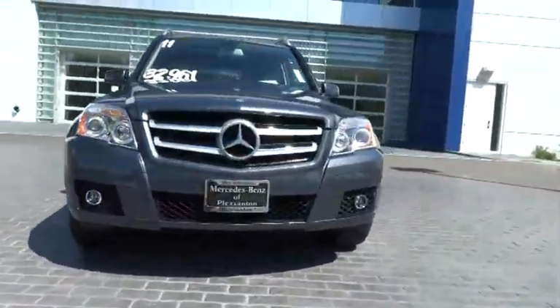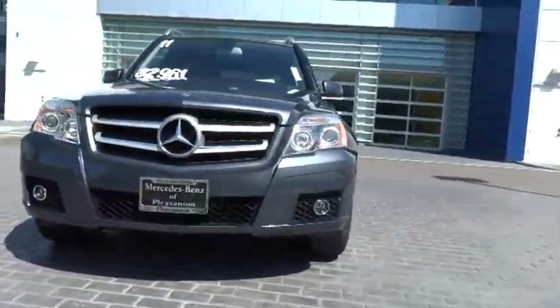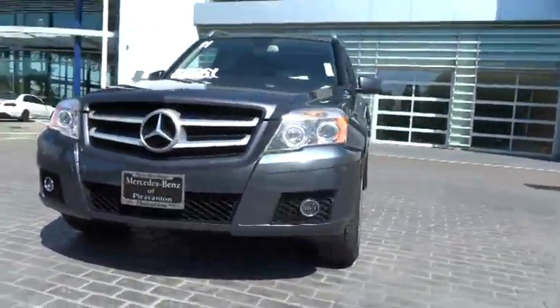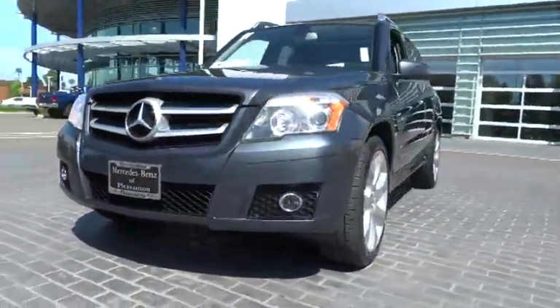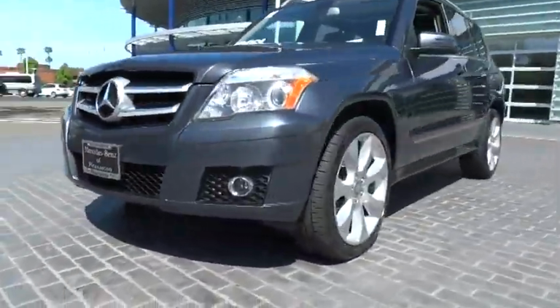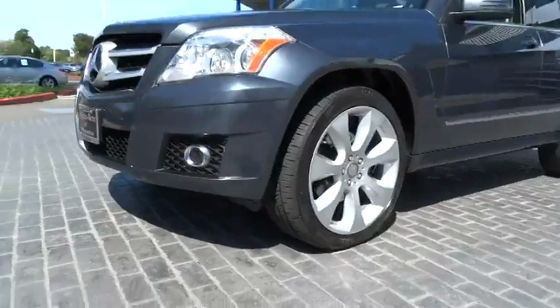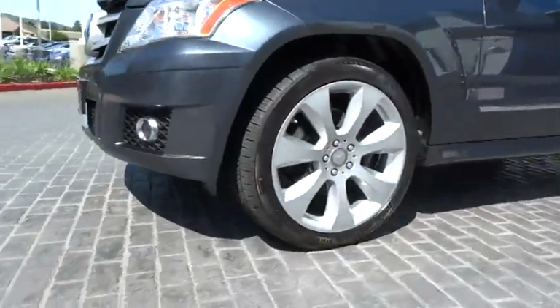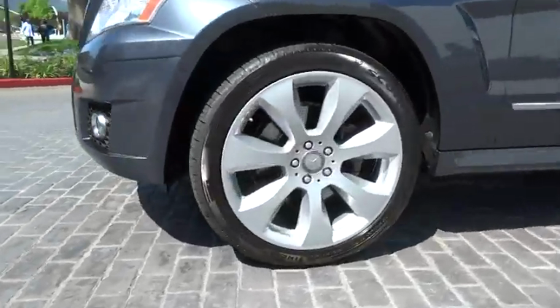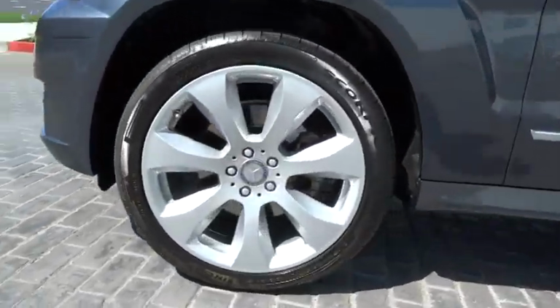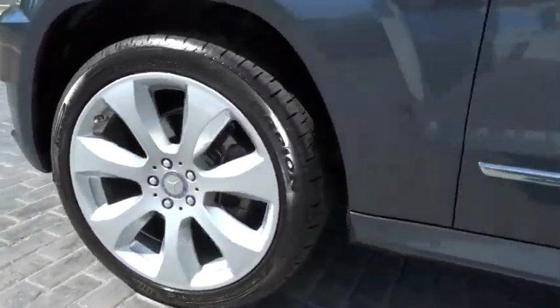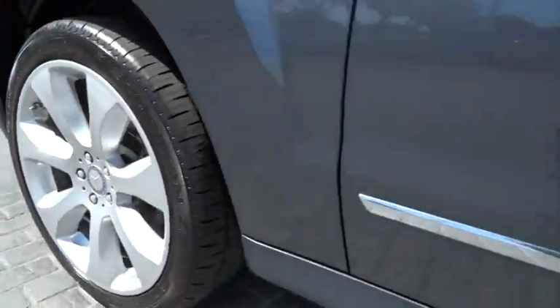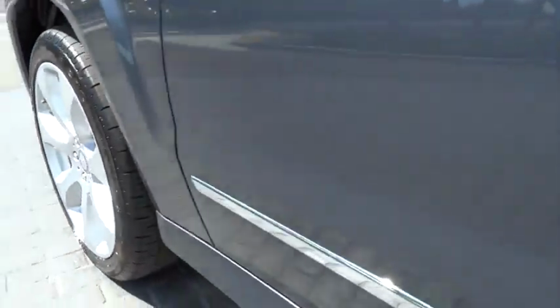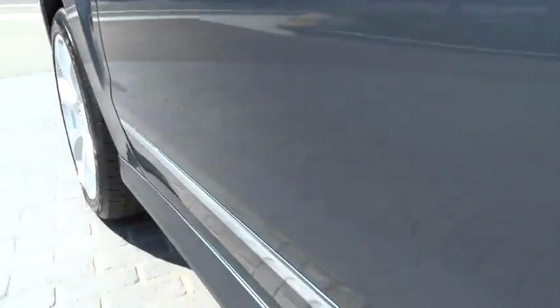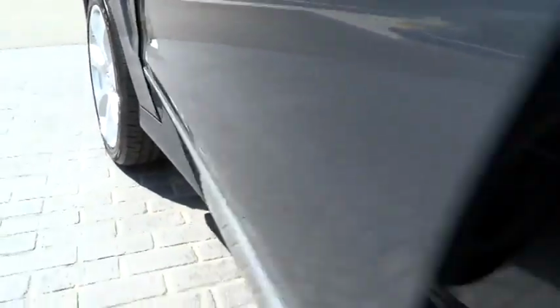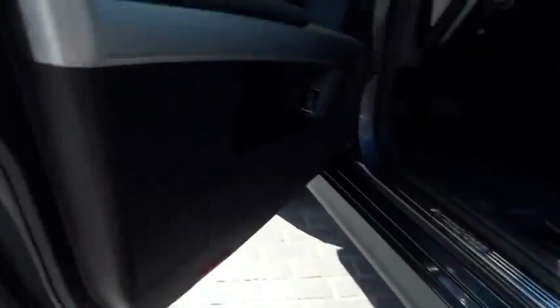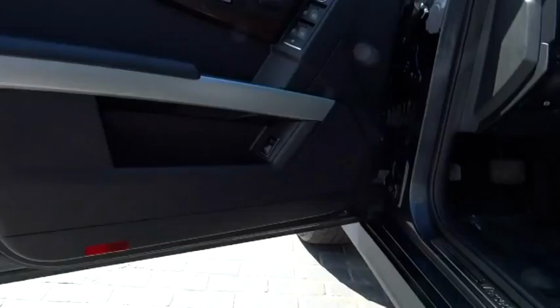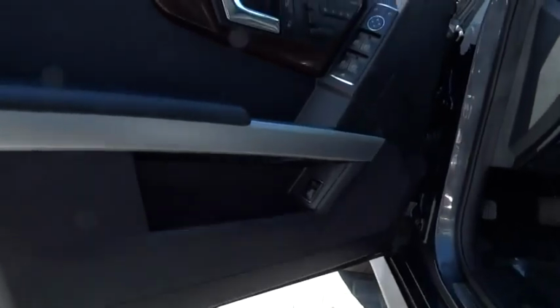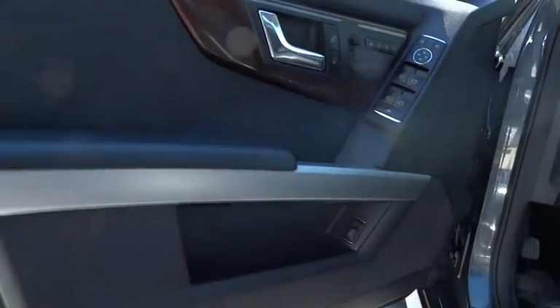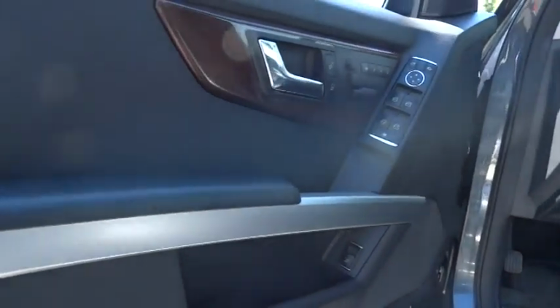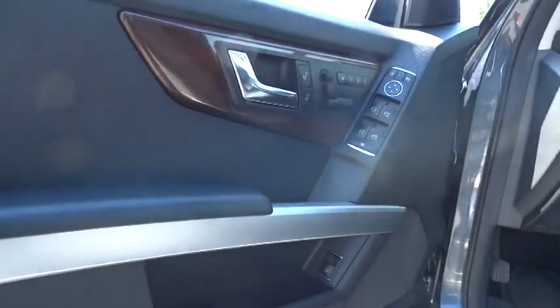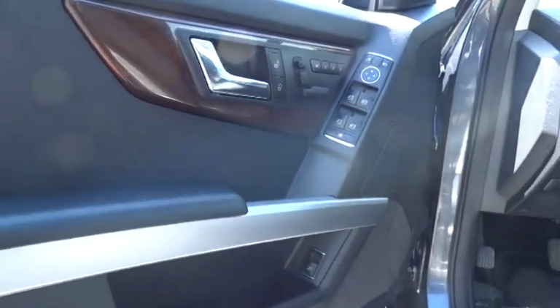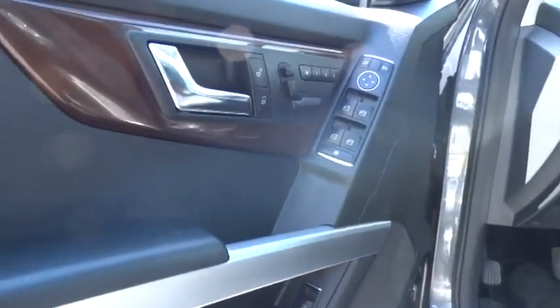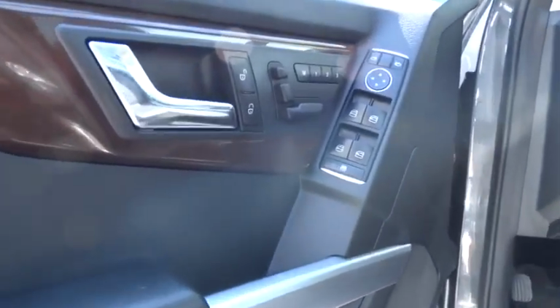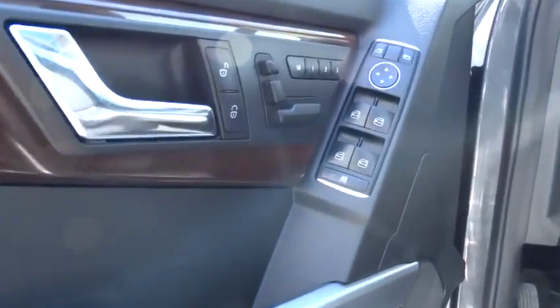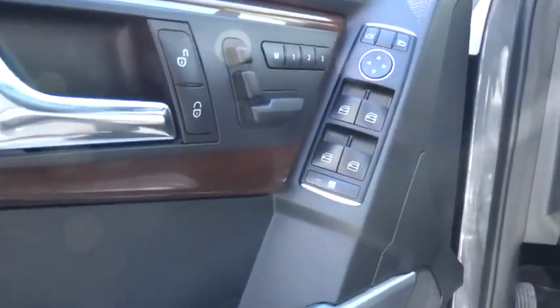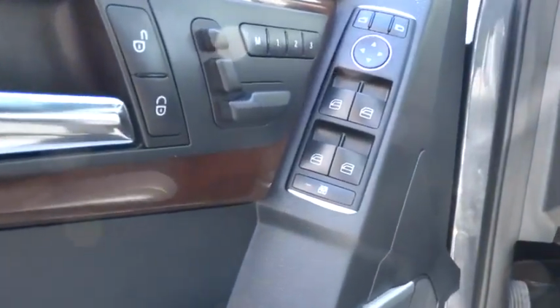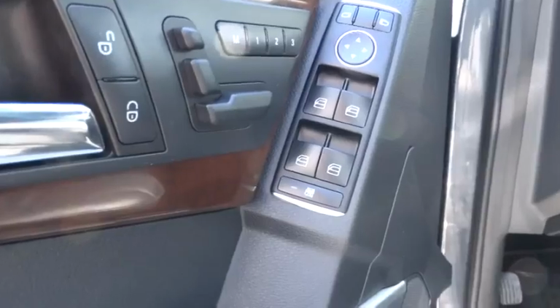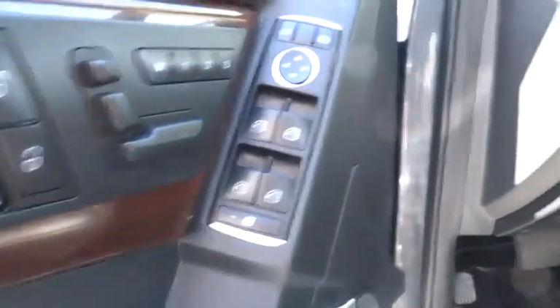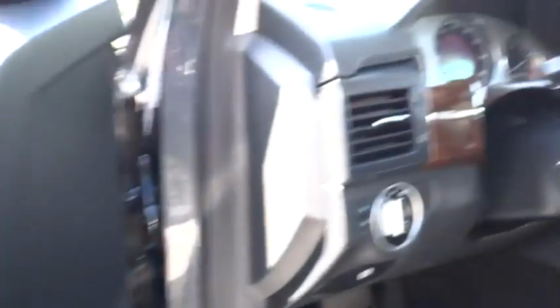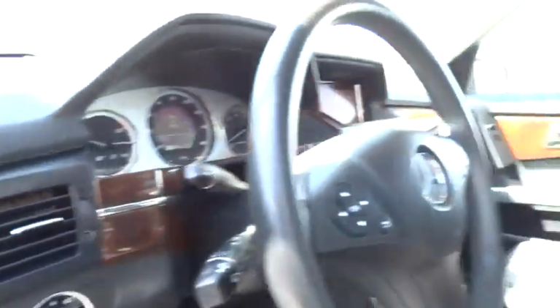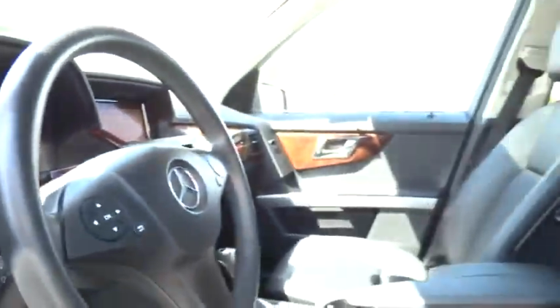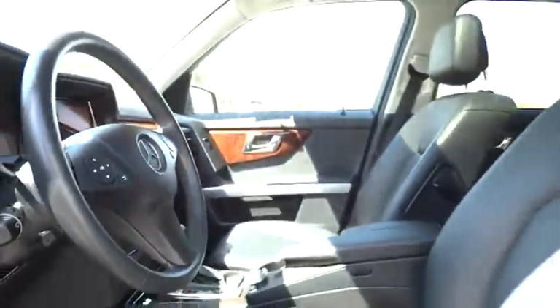Stability control, traction control, anti-lock braking system, power passenger seat, all-wheel drive, power steering, adjustable steering wheel, driver airbag, cruise control, aluminum wheels, floor mats, four-wheel disc brakes.